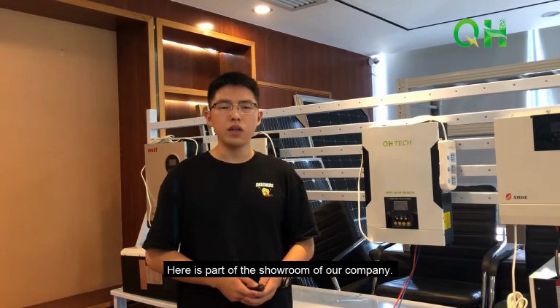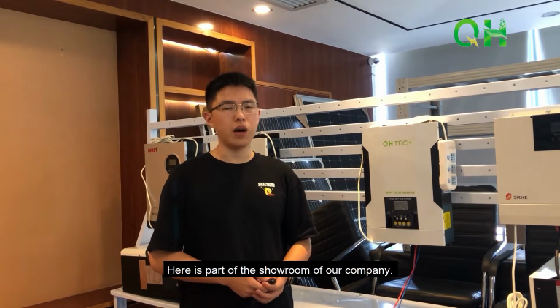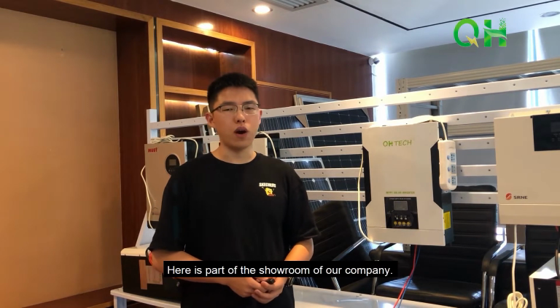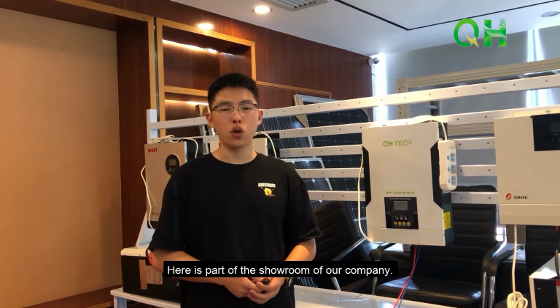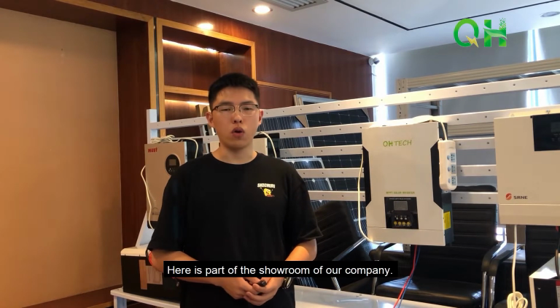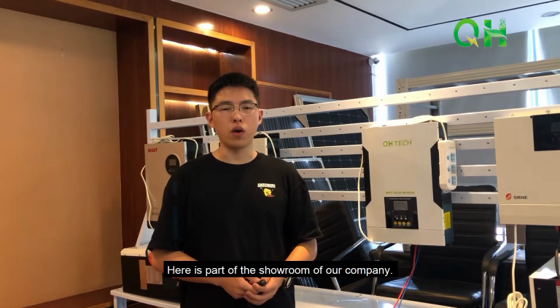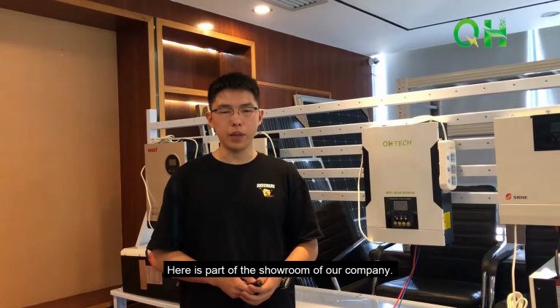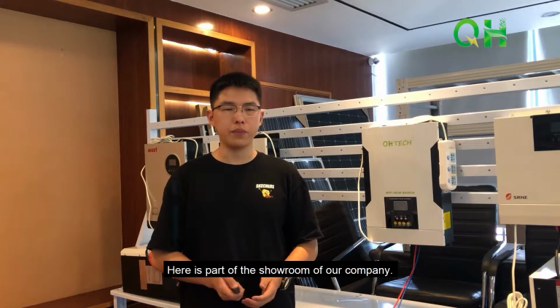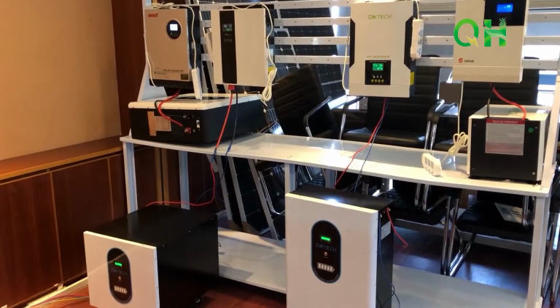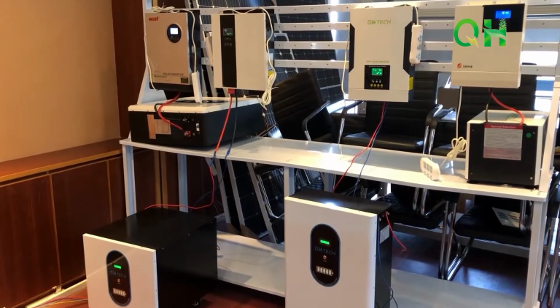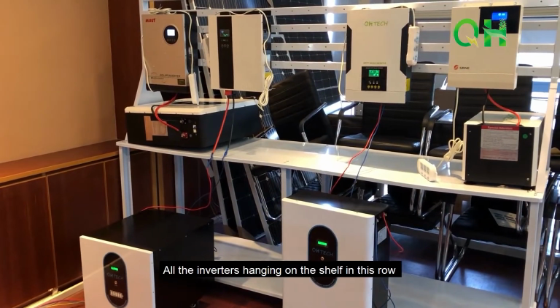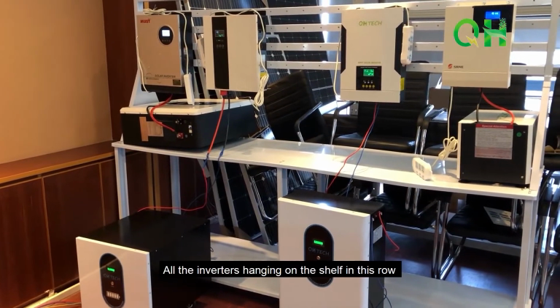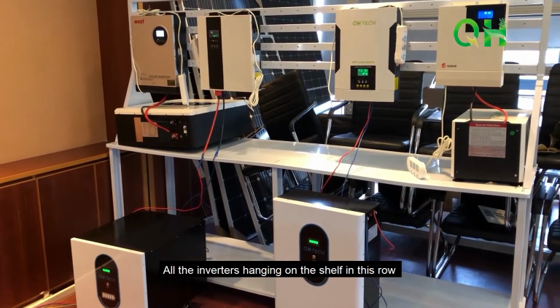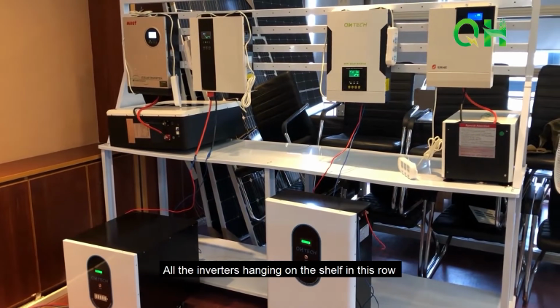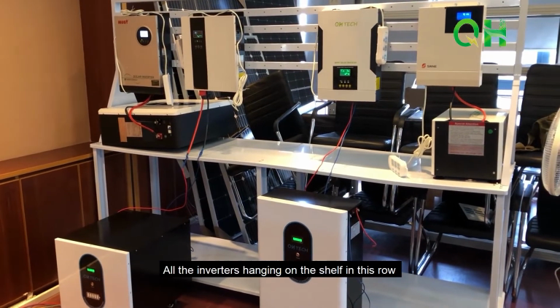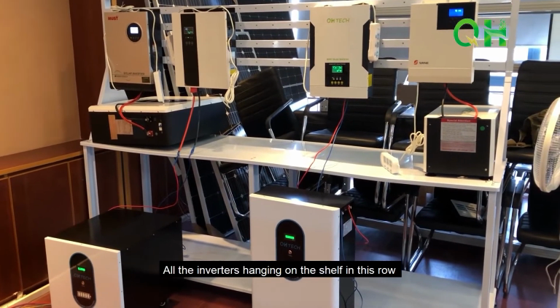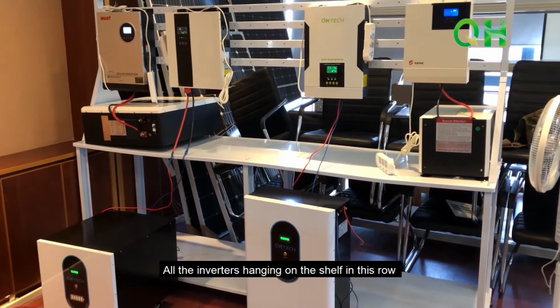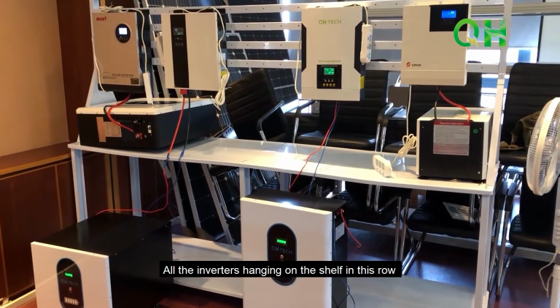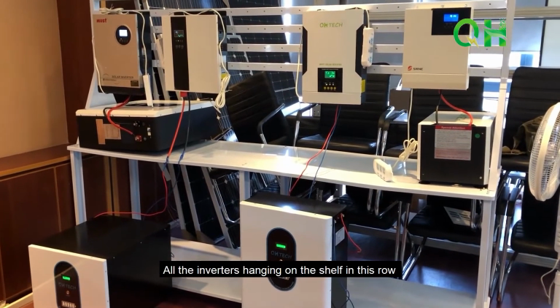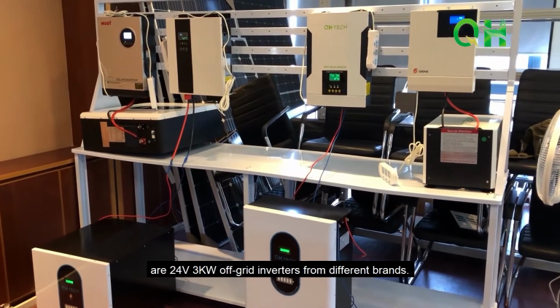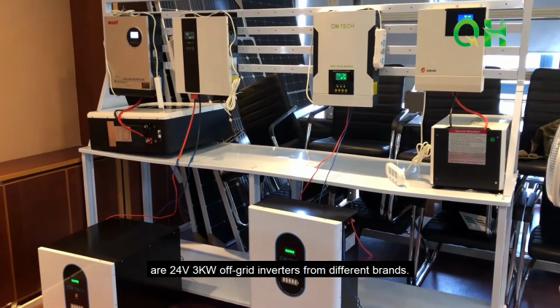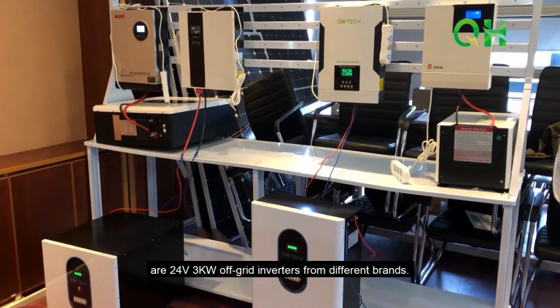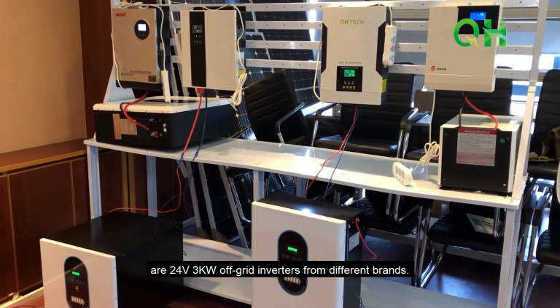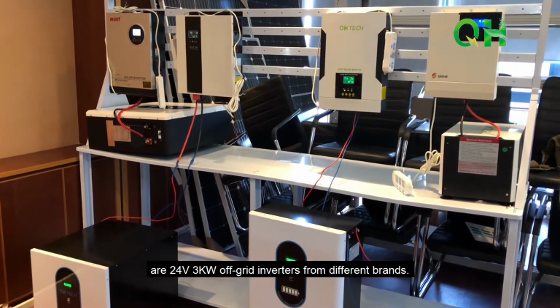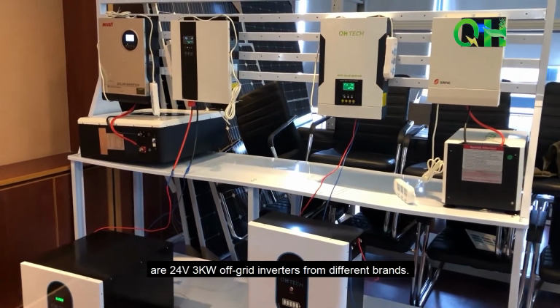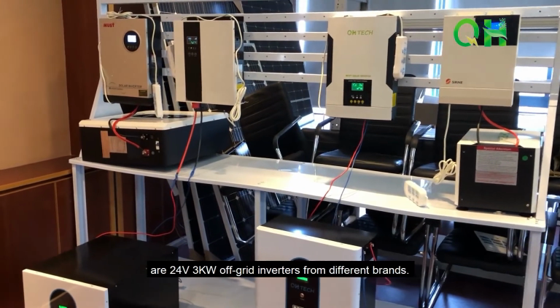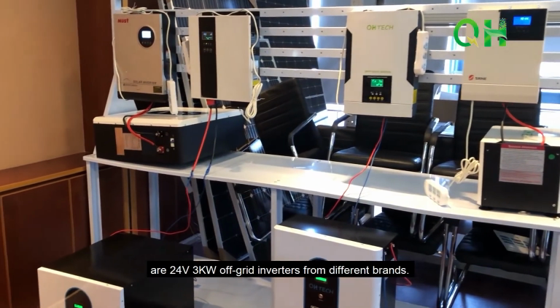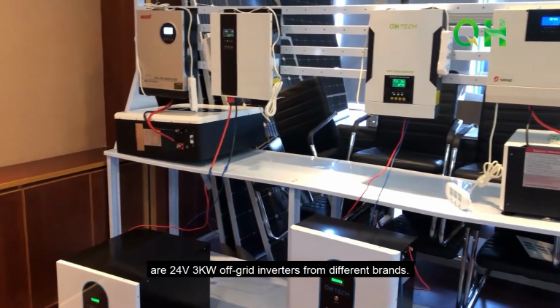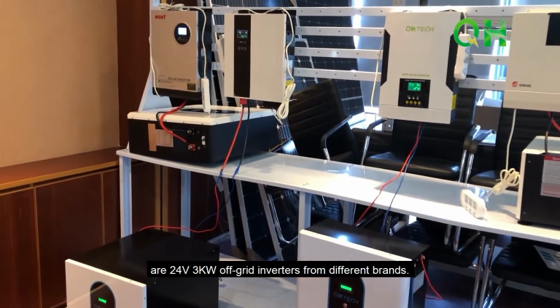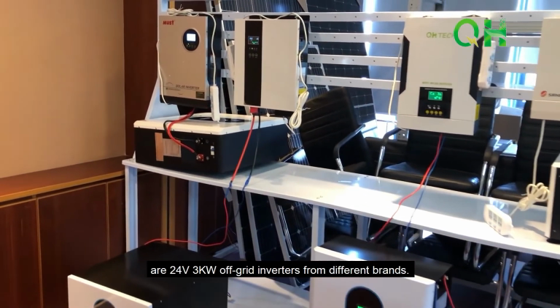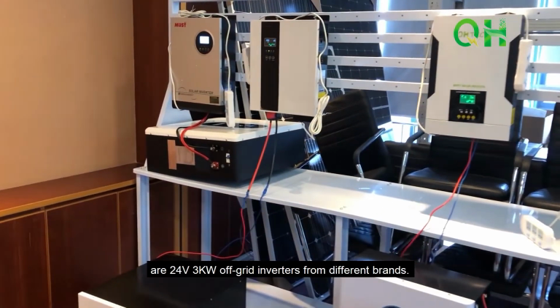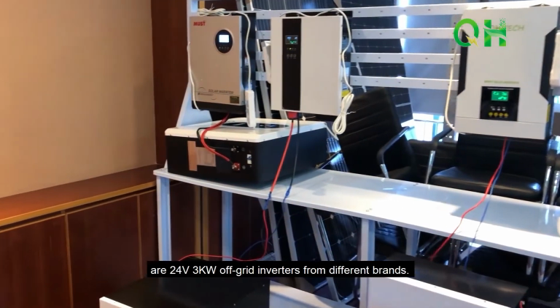Here is part of our showroom. All the inverters hanging on the shelf in this row are 24V 3kW off-grid inverters from different brands.